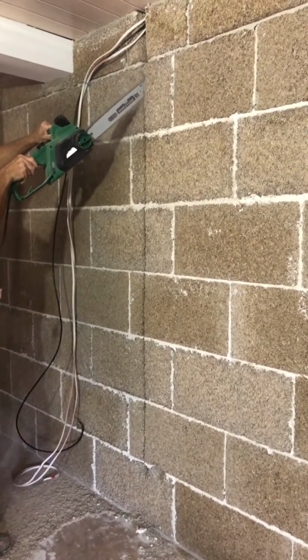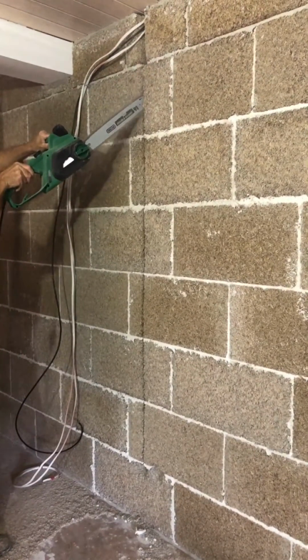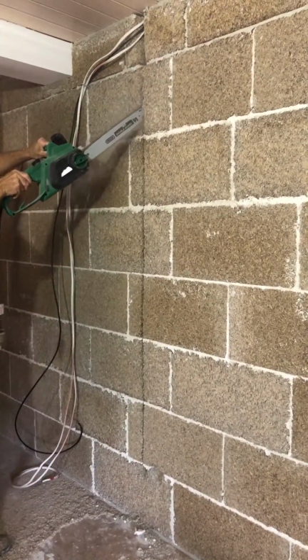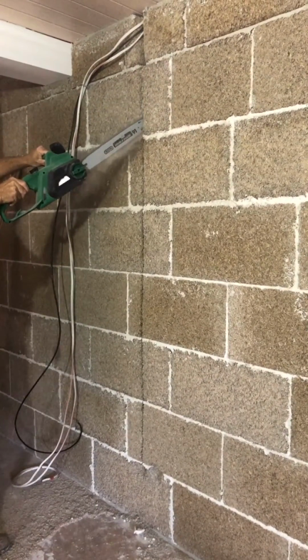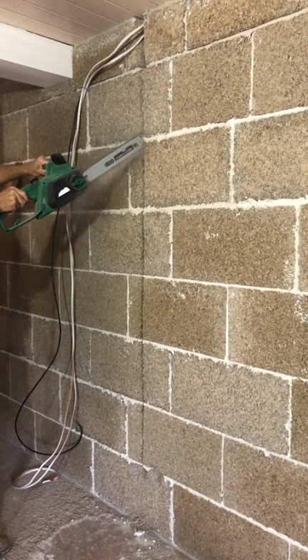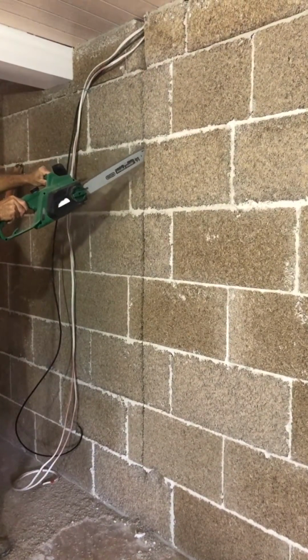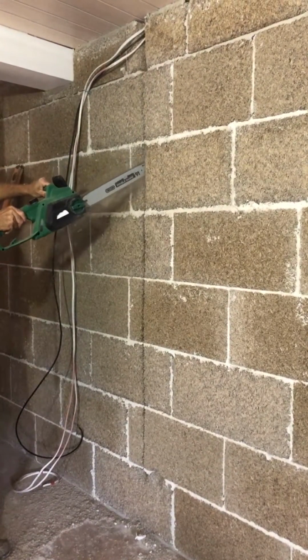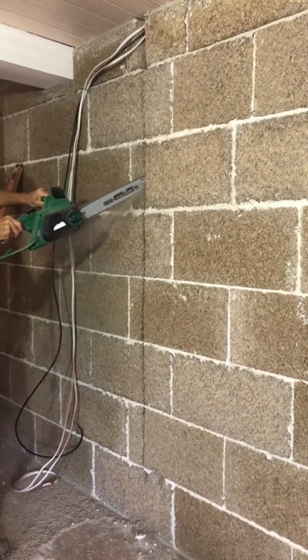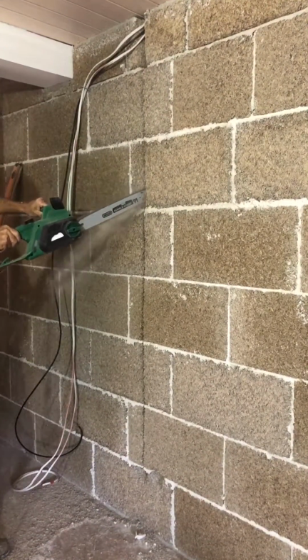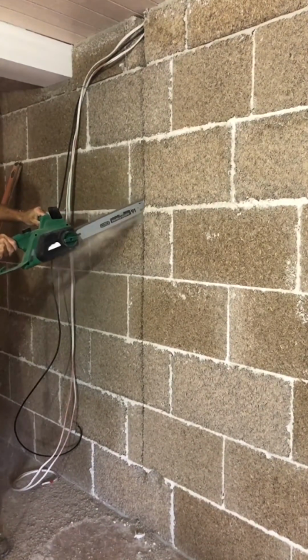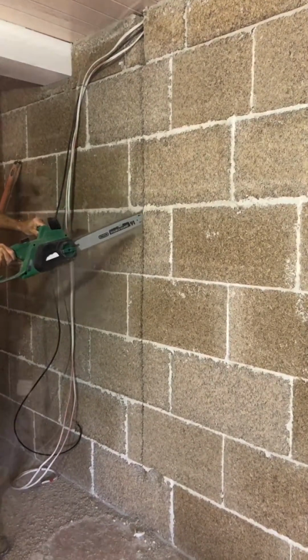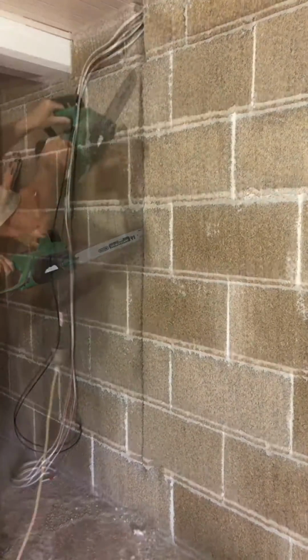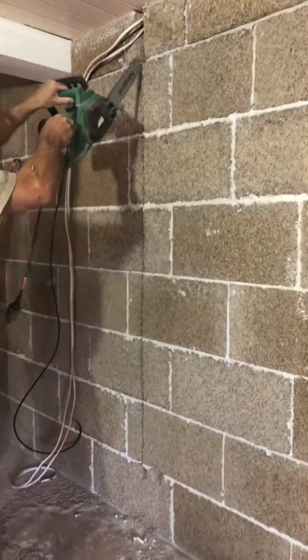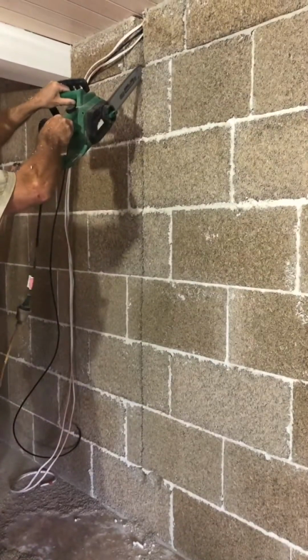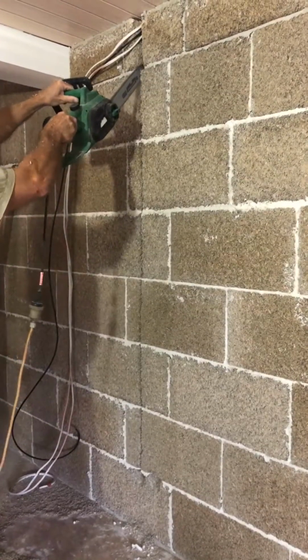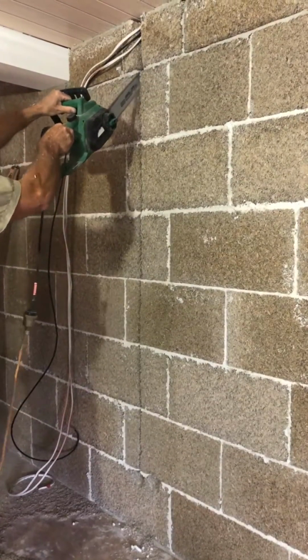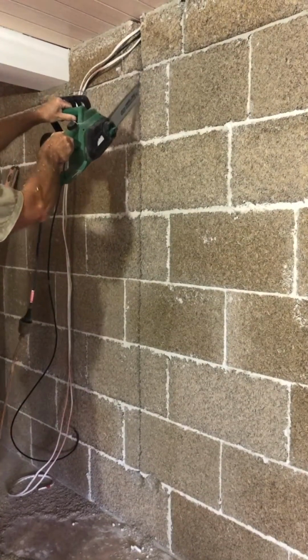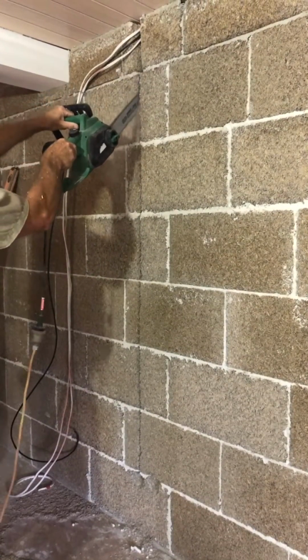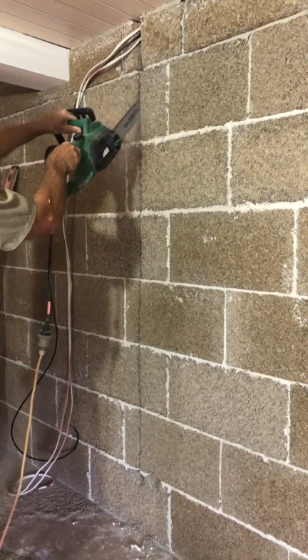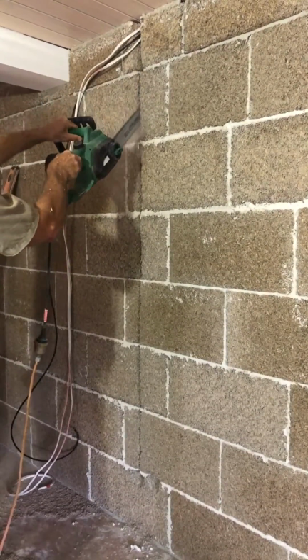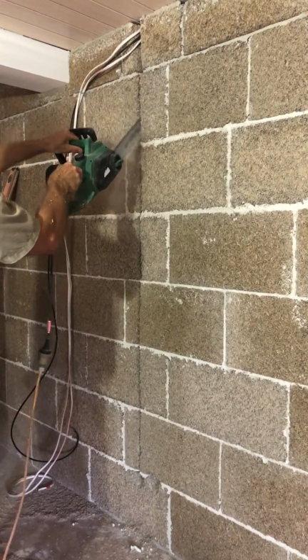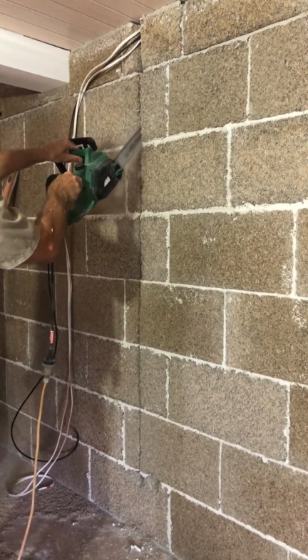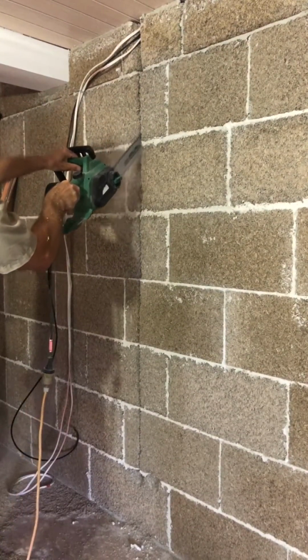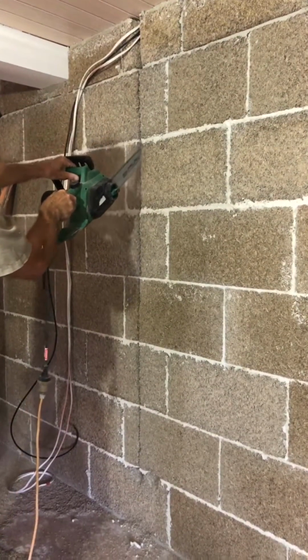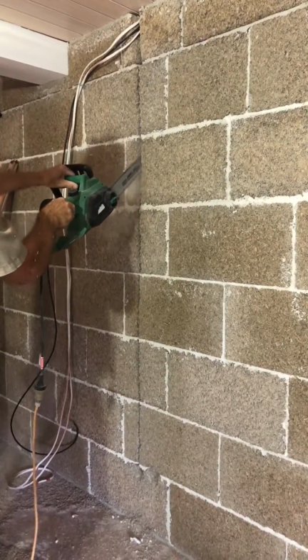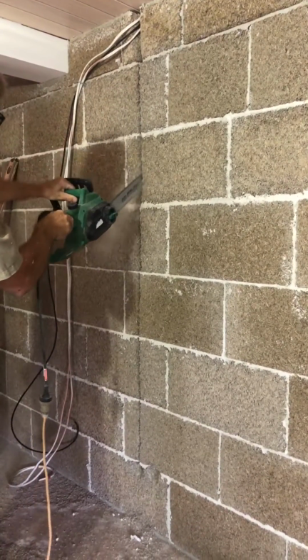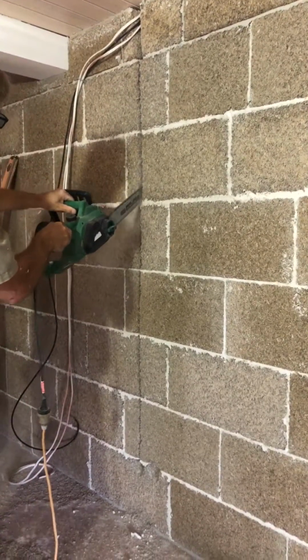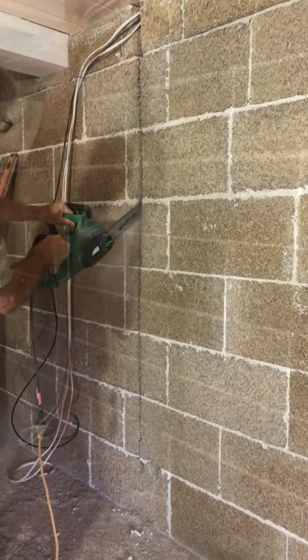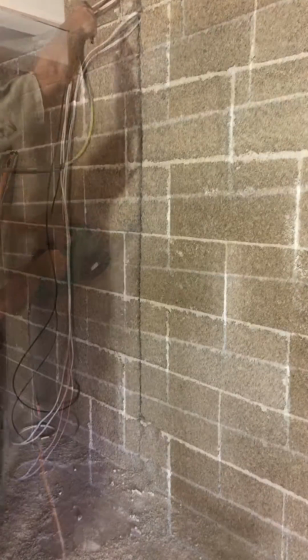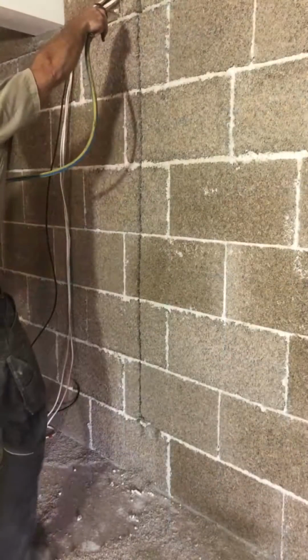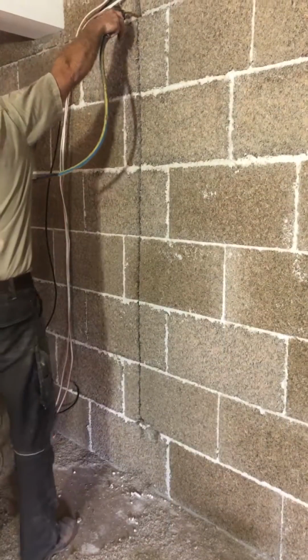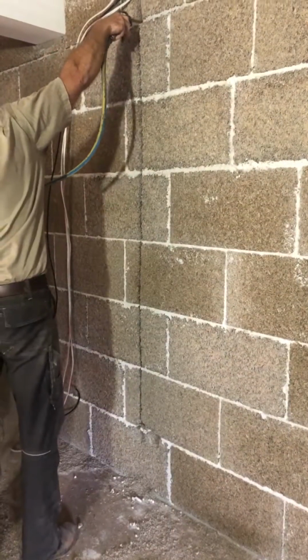Then again at a slight angle each direction to create a groove with more width in the back to fit the cabling. The groove is cleaned before placing the cables.